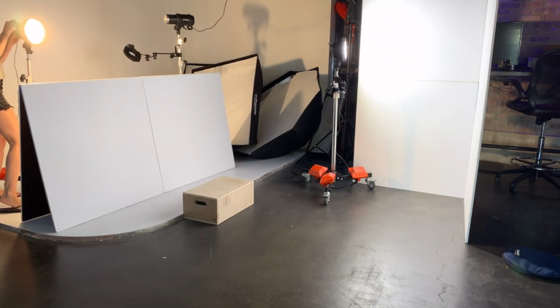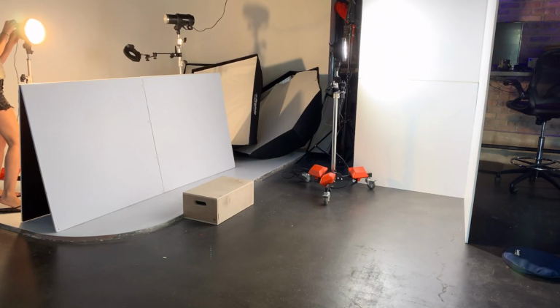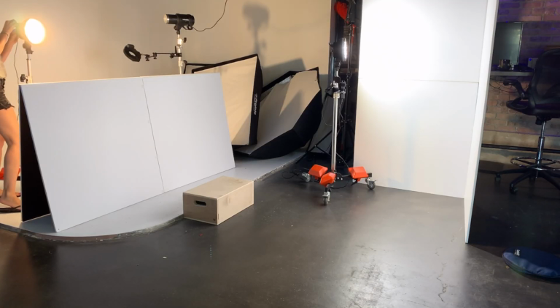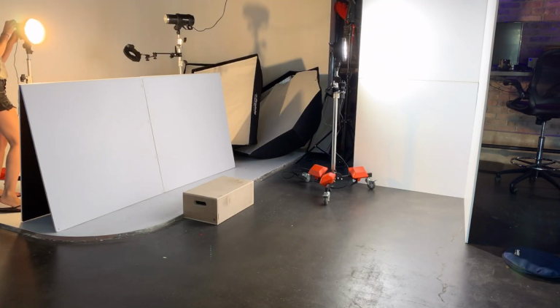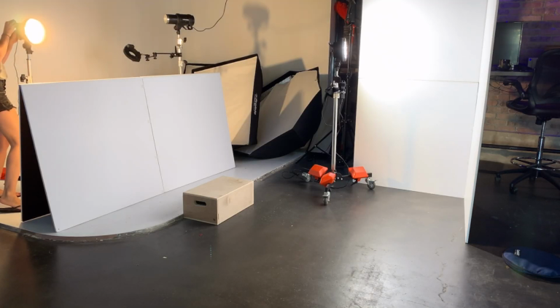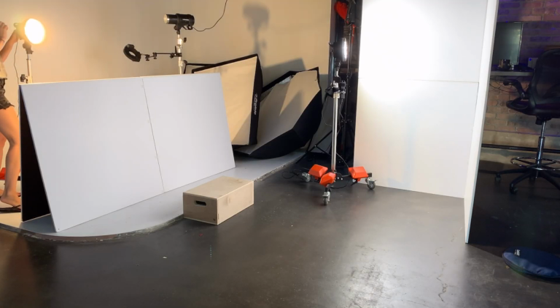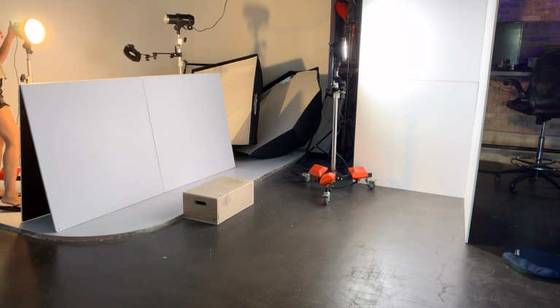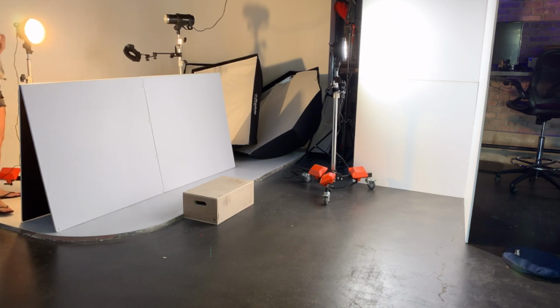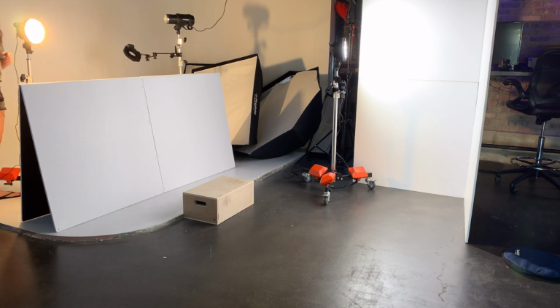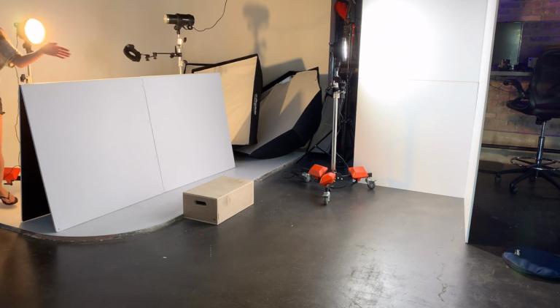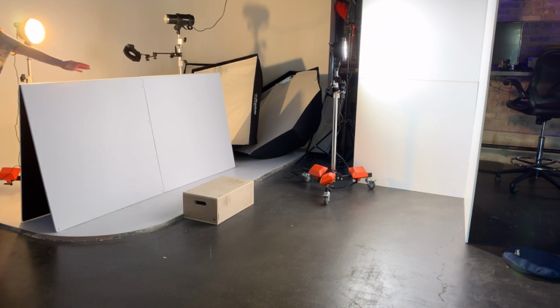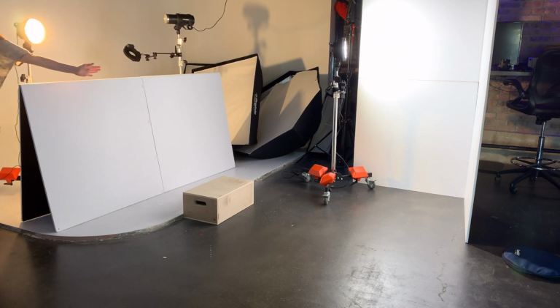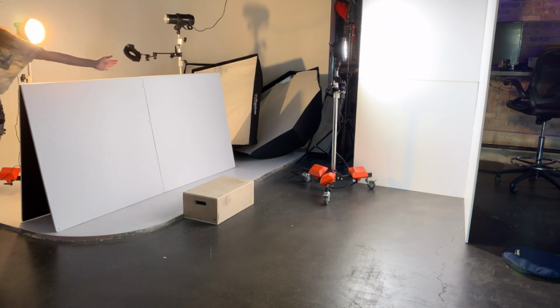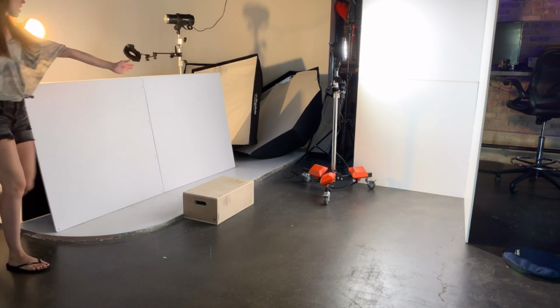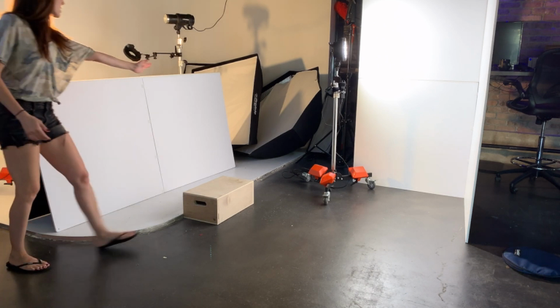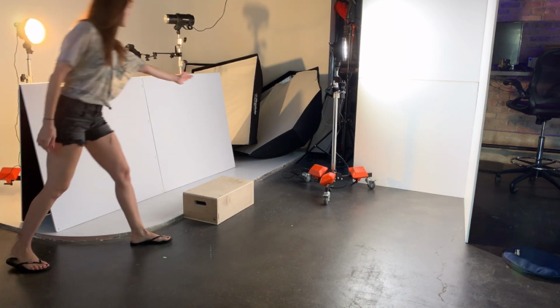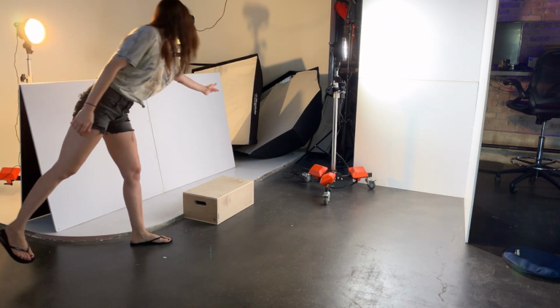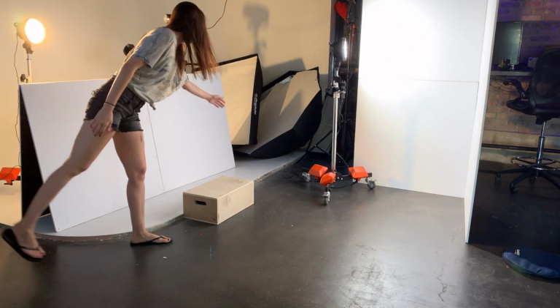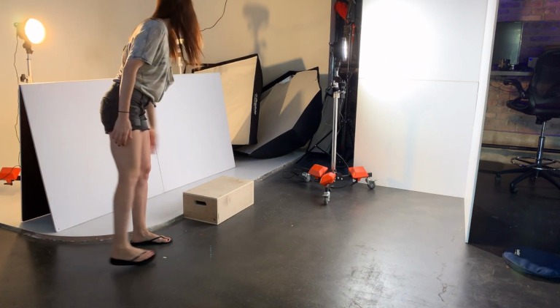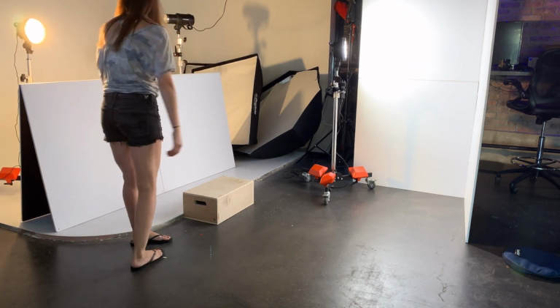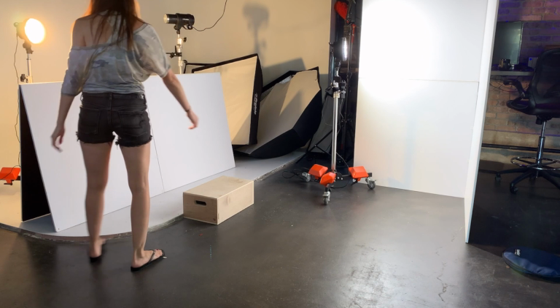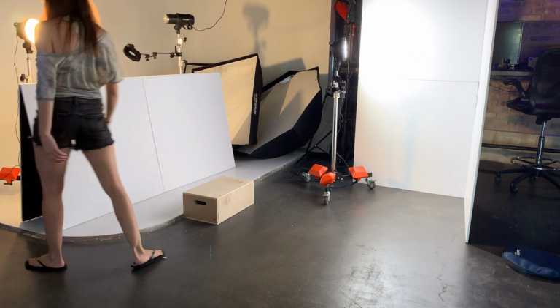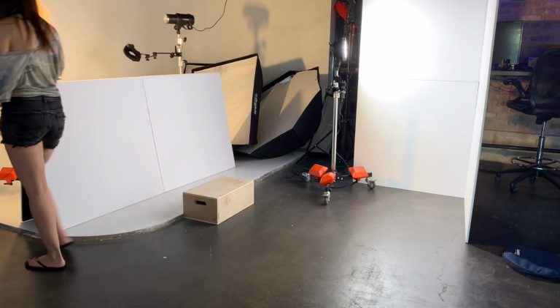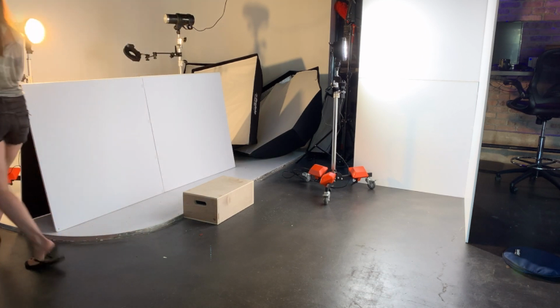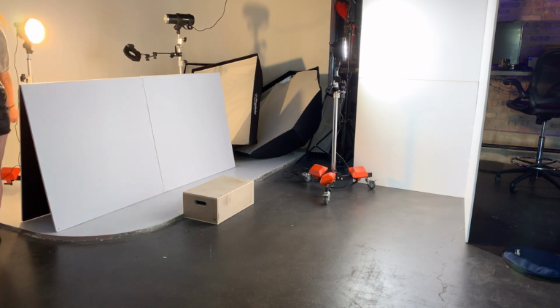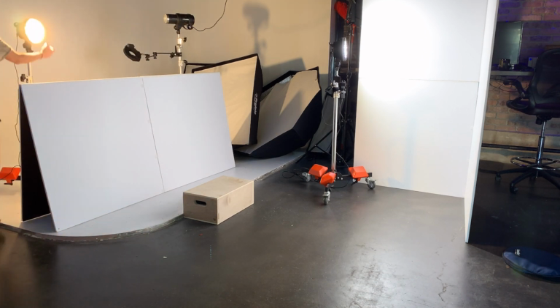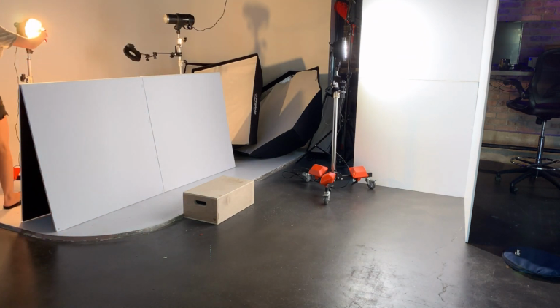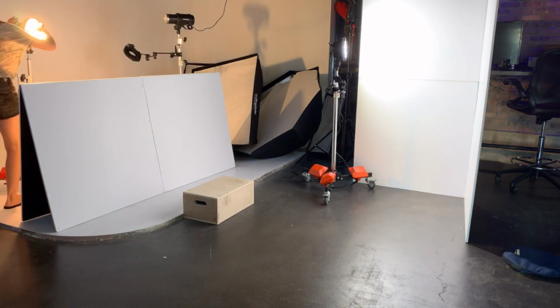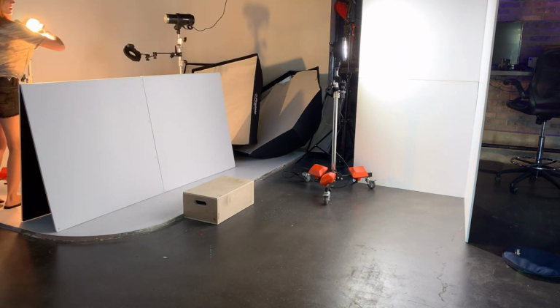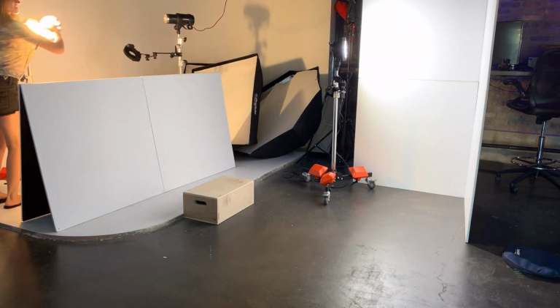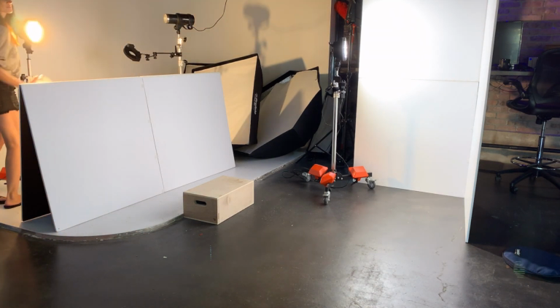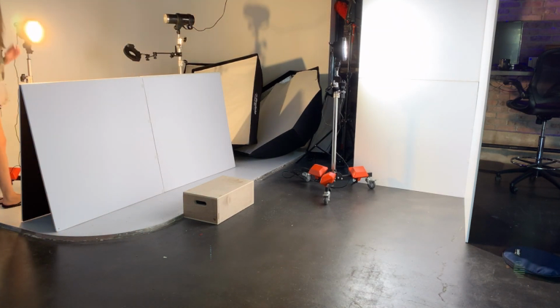The other way continuous light is a nice baby step is because when you have a continuous light, you can see what it's doing. You can see how it's shaping the face, where the light direction is, where the shadows are, and where the light may or may not be hitting in the wrong spots.